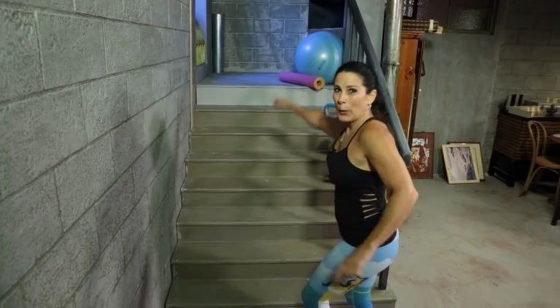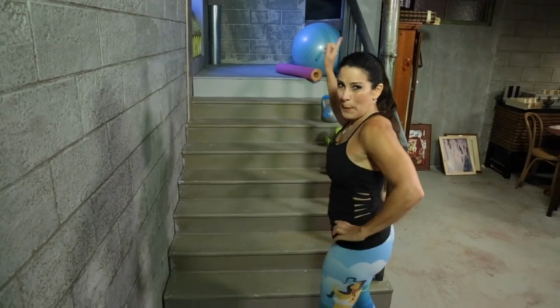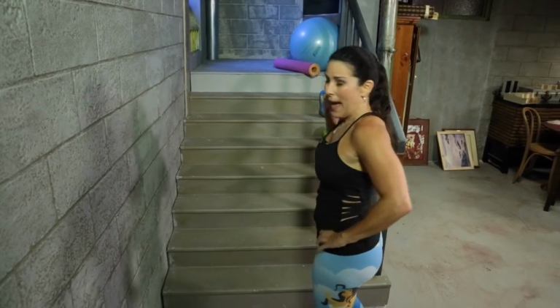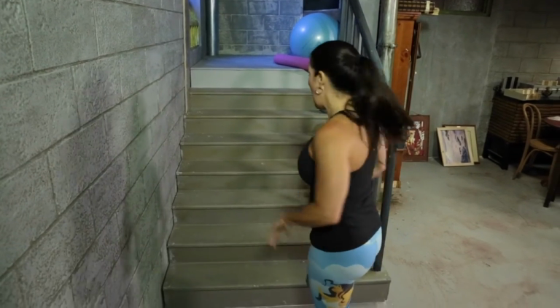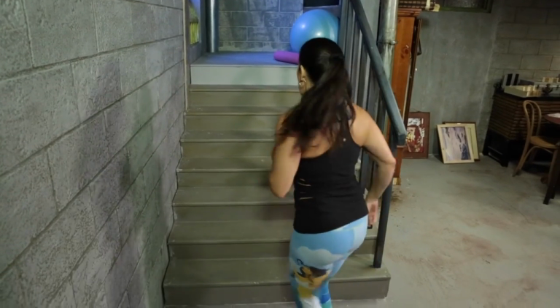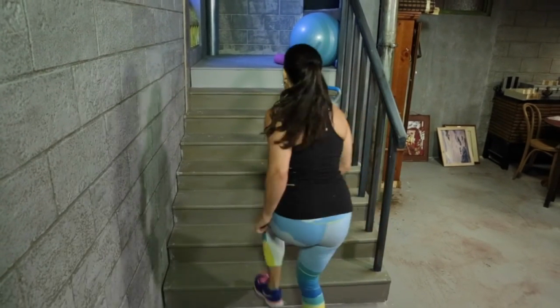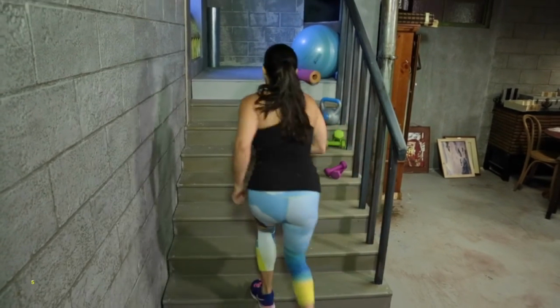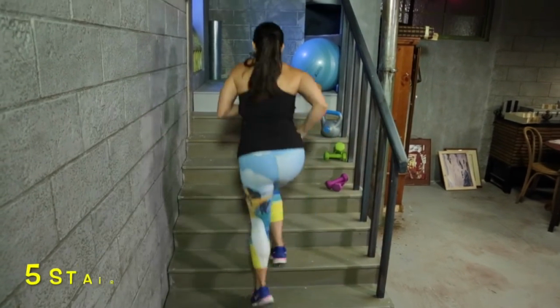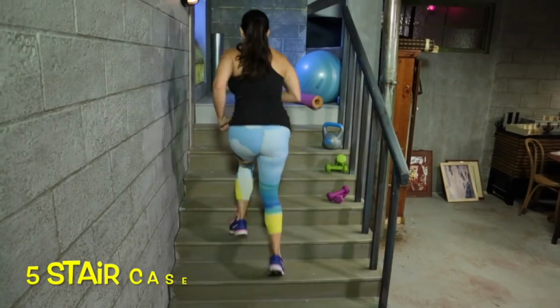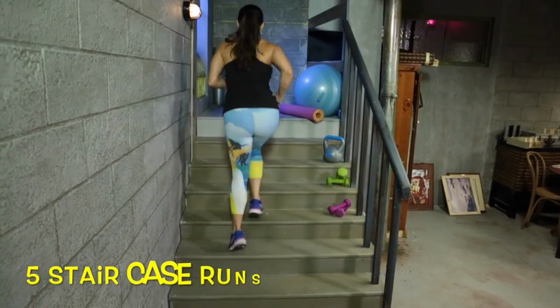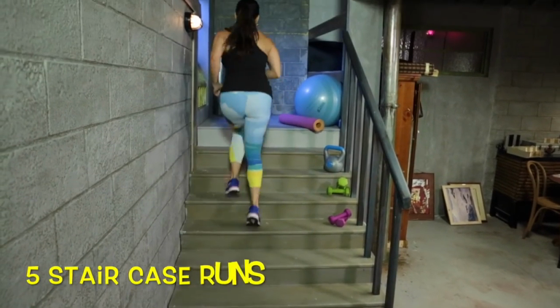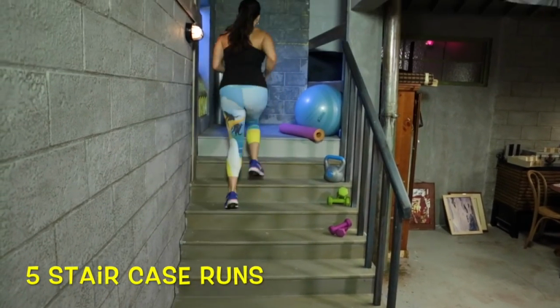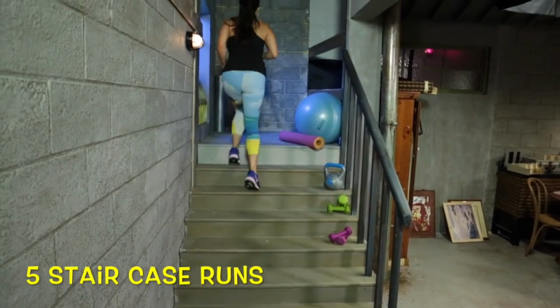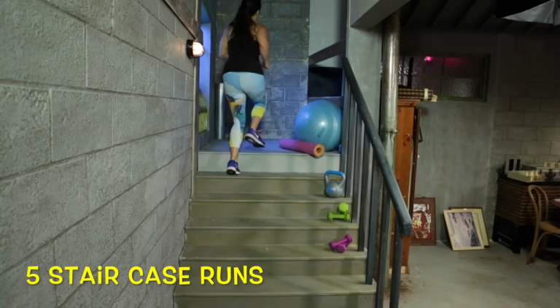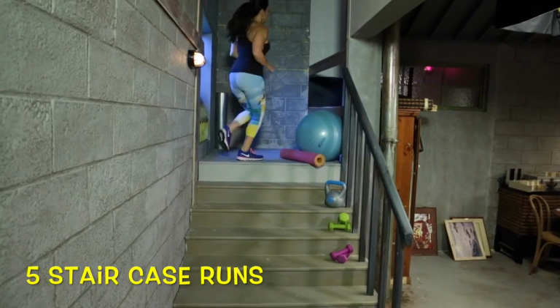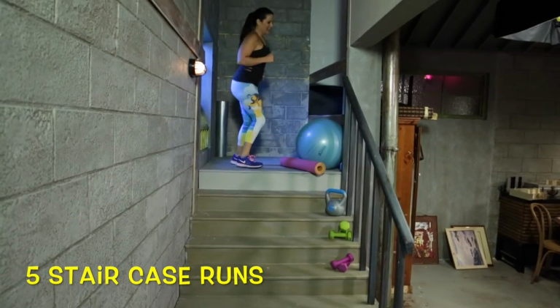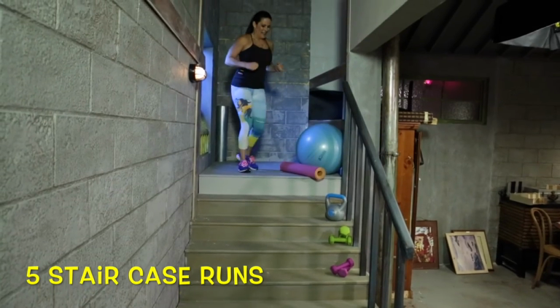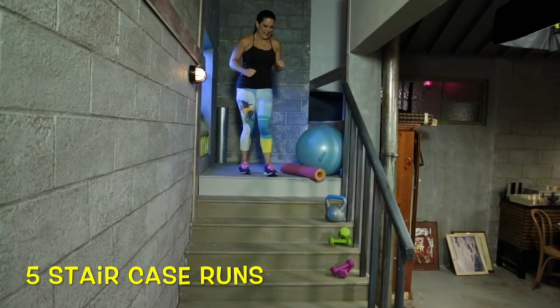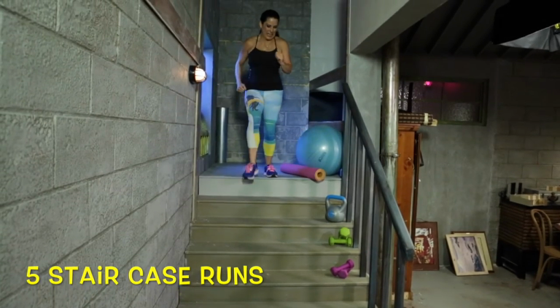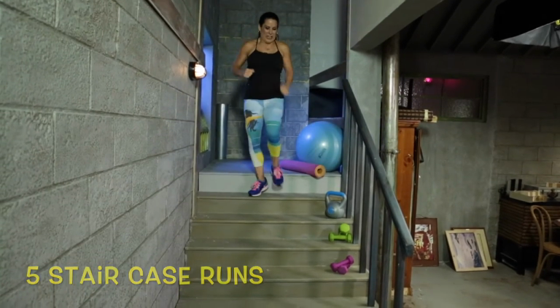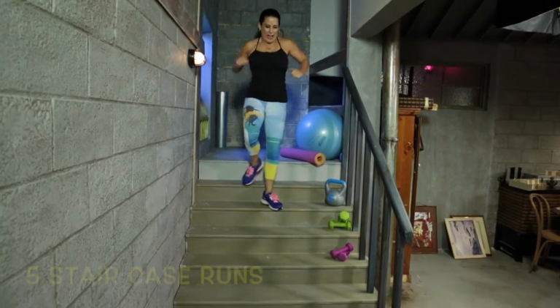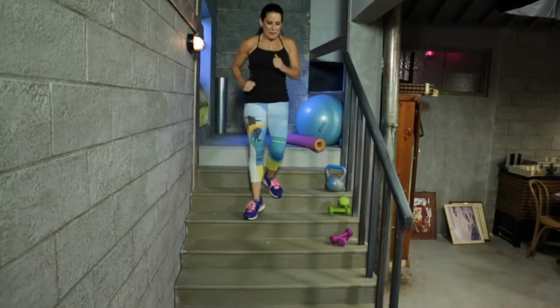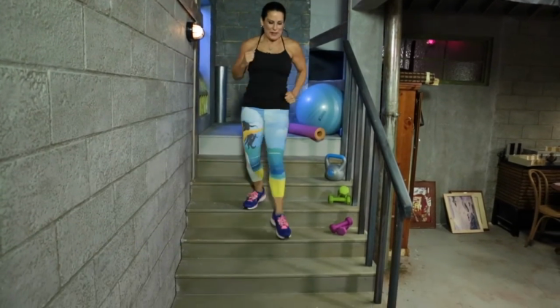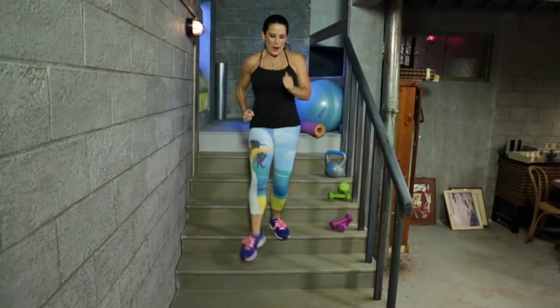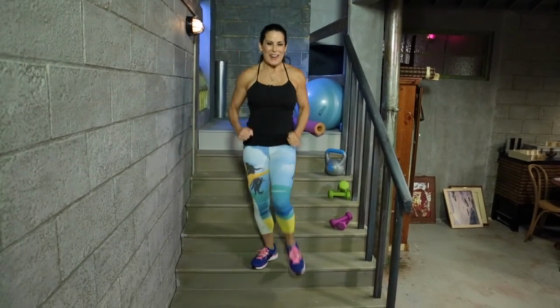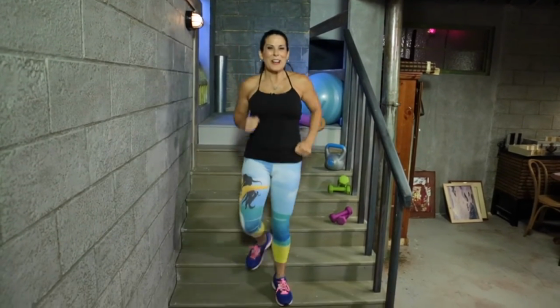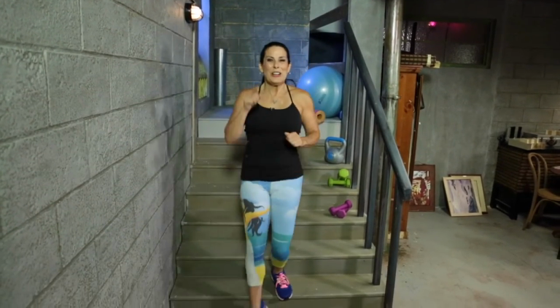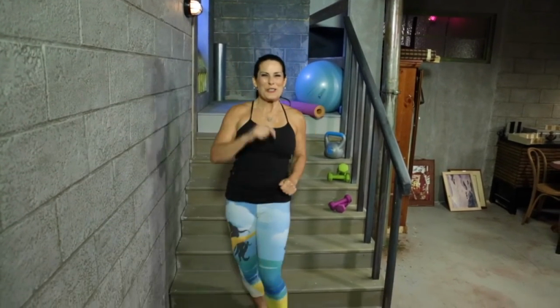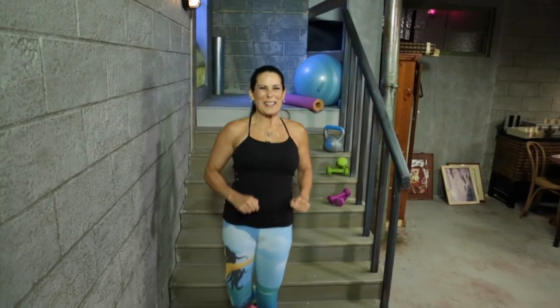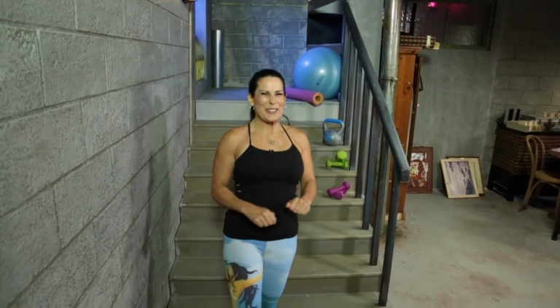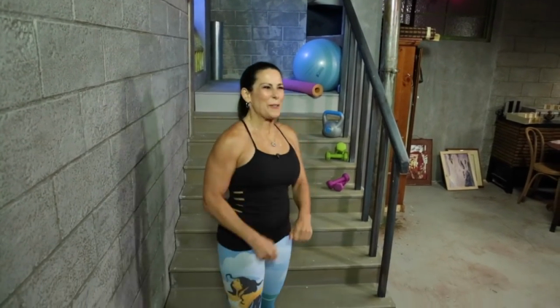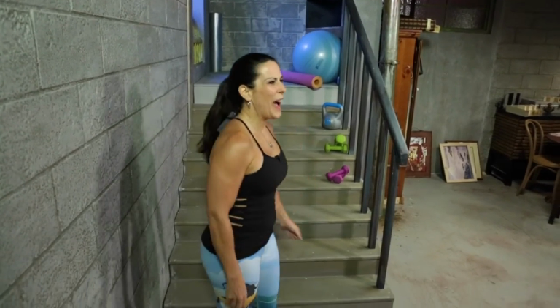We're going back up. I'm doing one here — you guys are doing five.